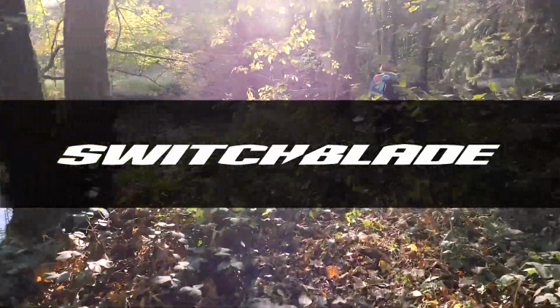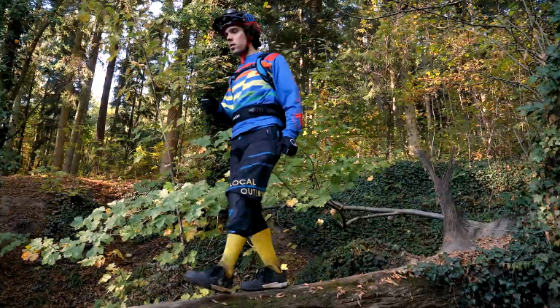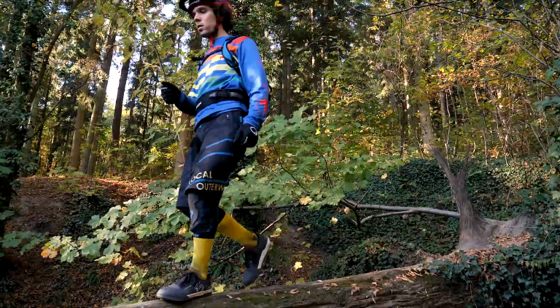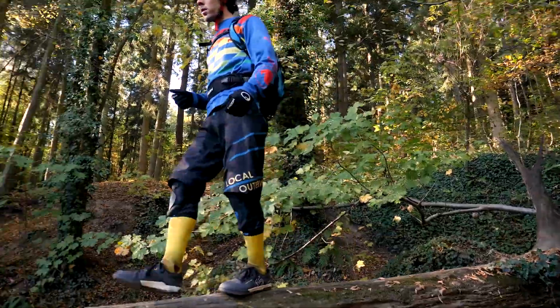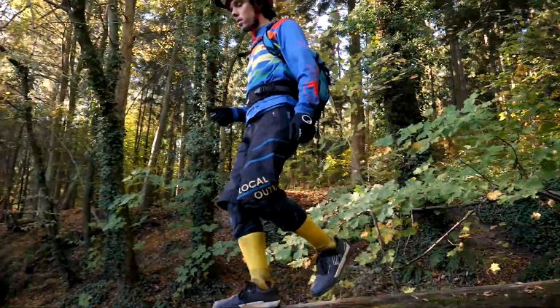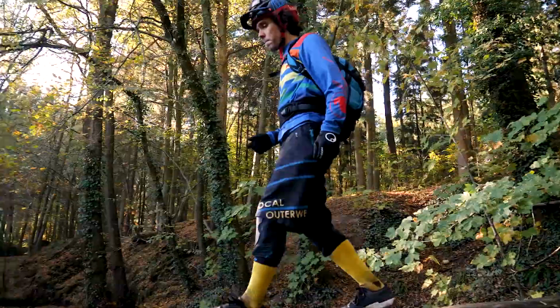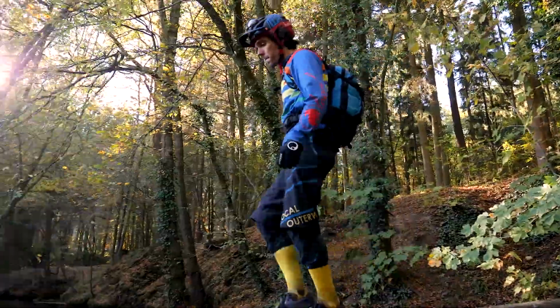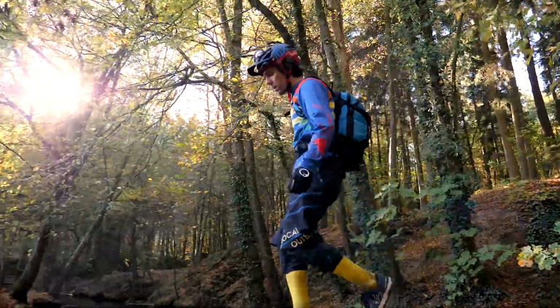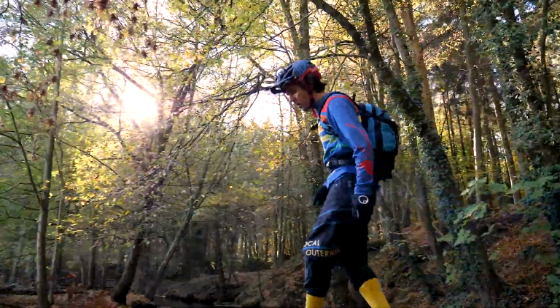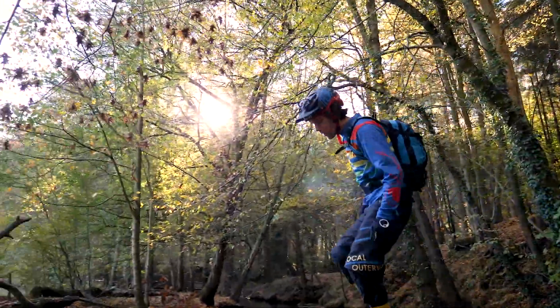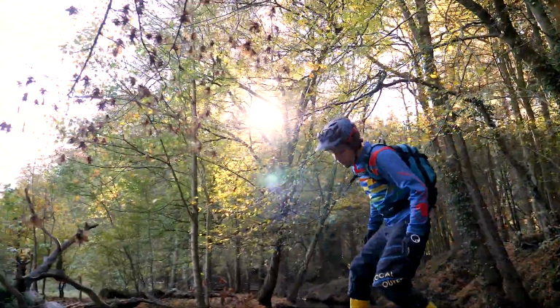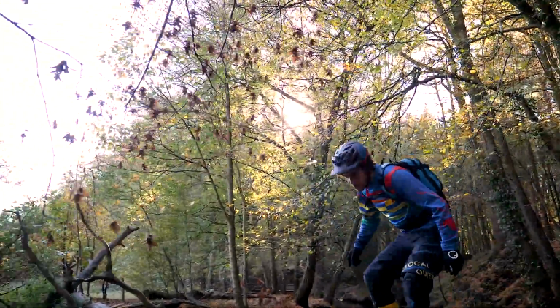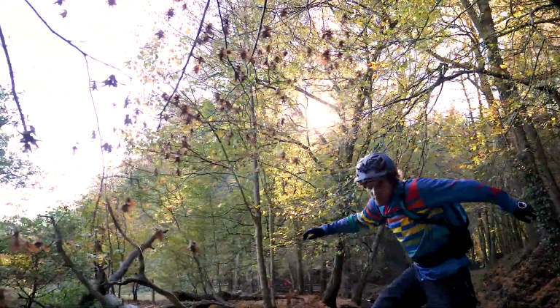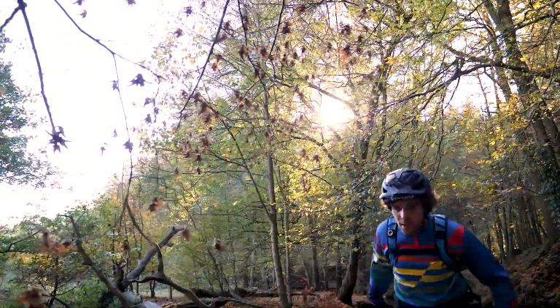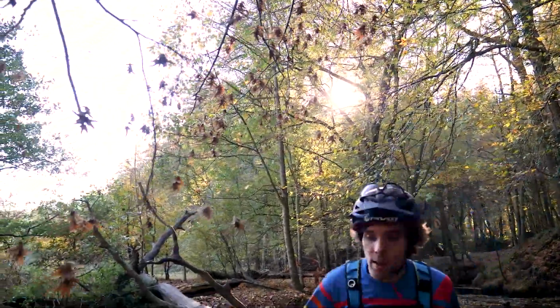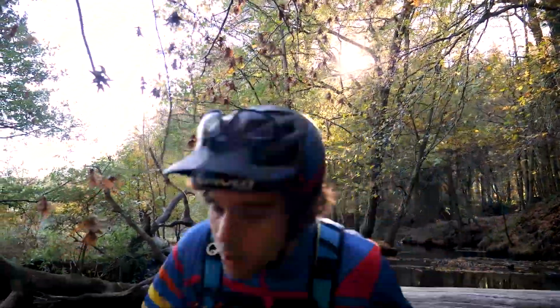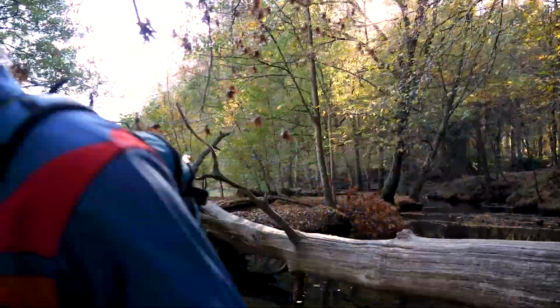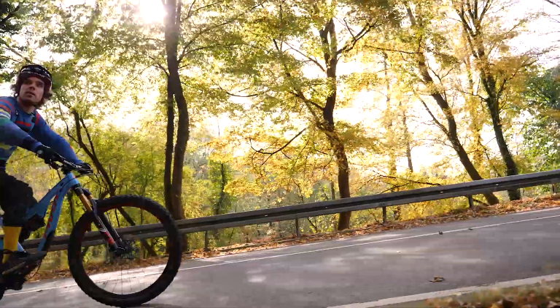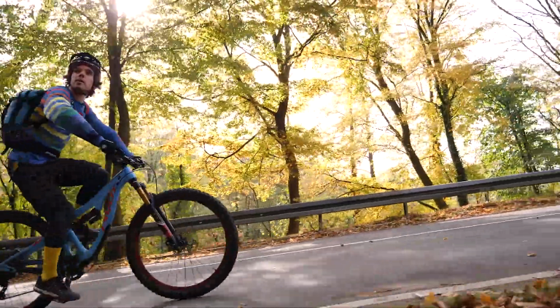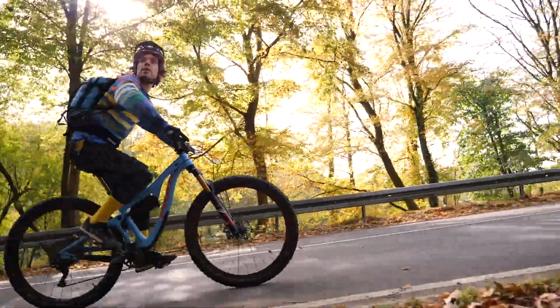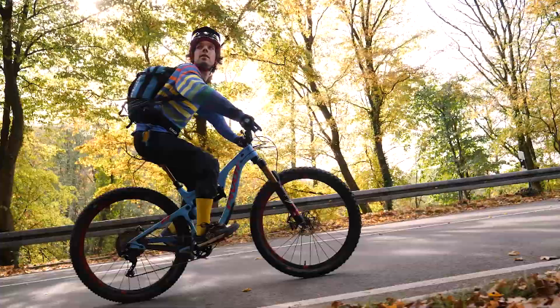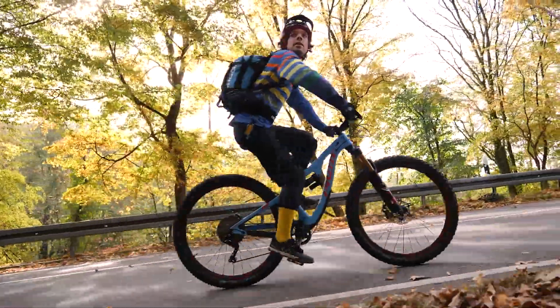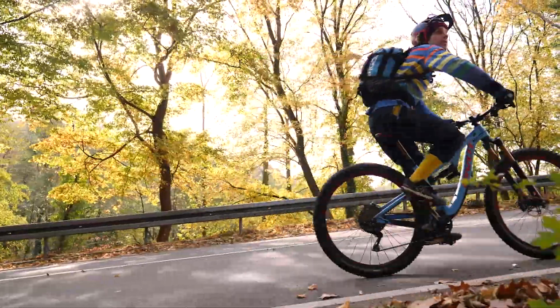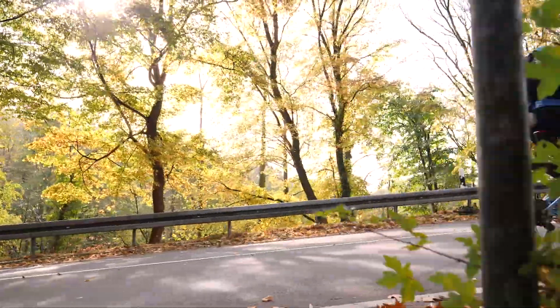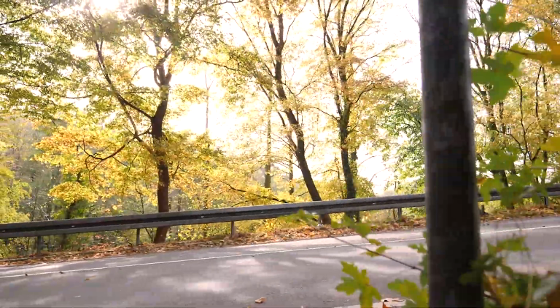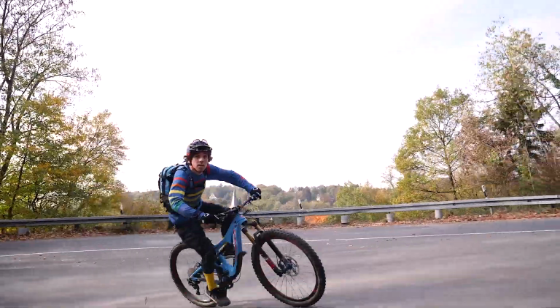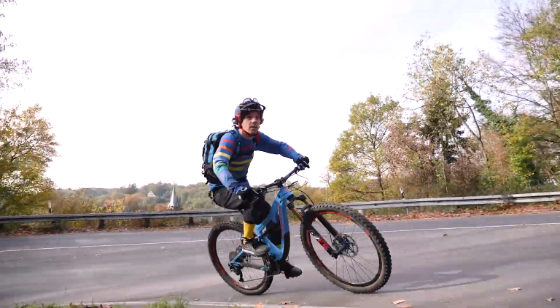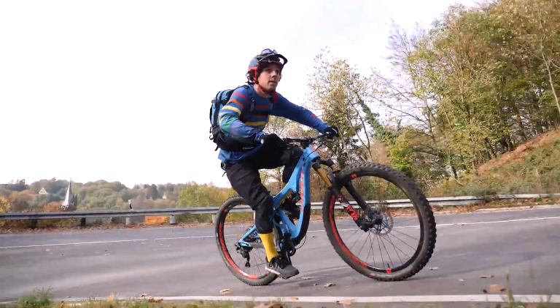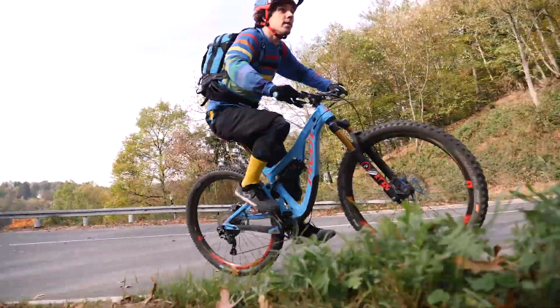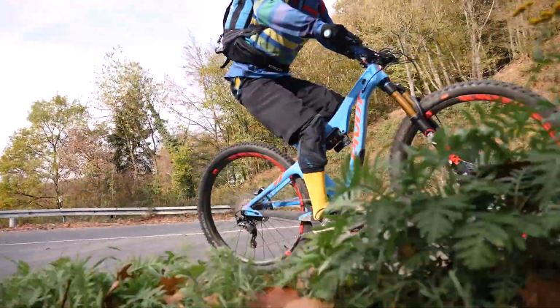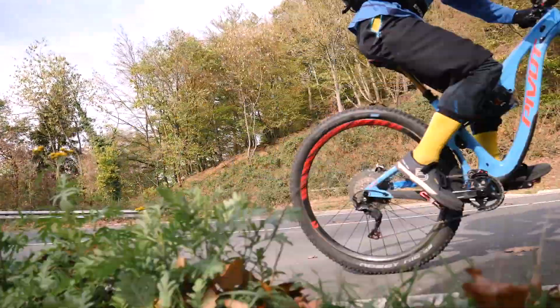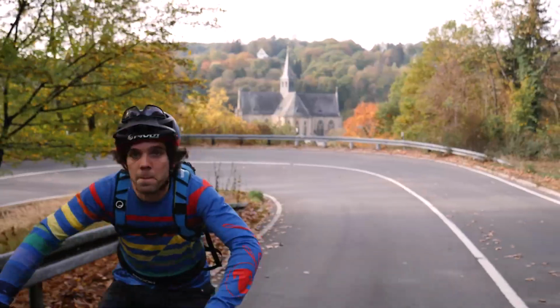Hi, my name is Sascha Bamberg and I've been riding for Pivot for 4 years now. Today I want to share my experiences regarding the Pivot Switchblade with you.